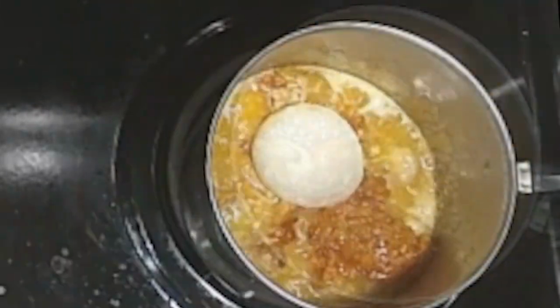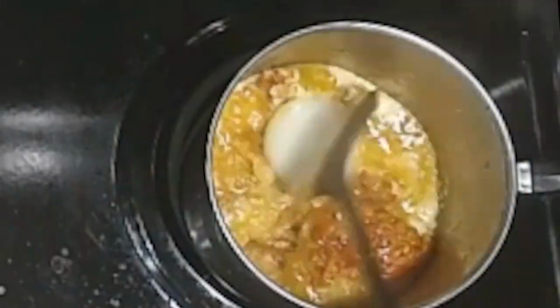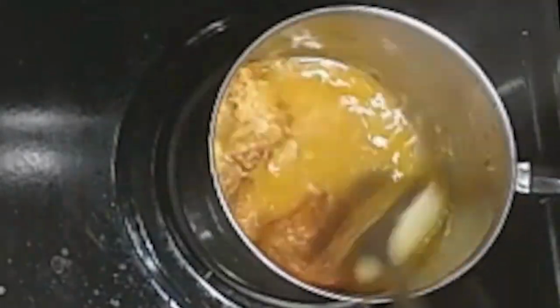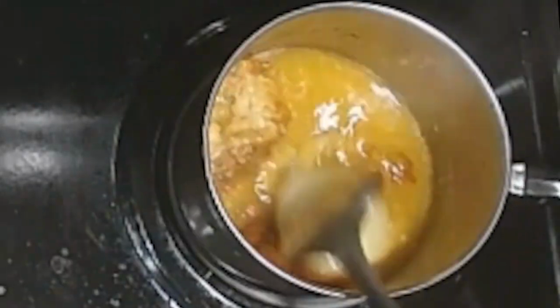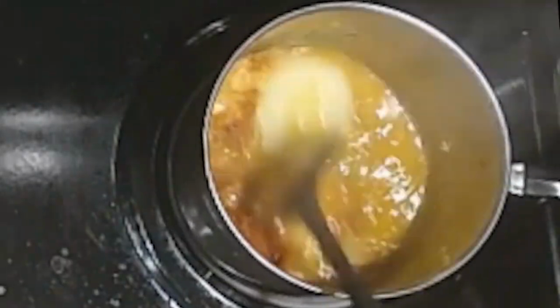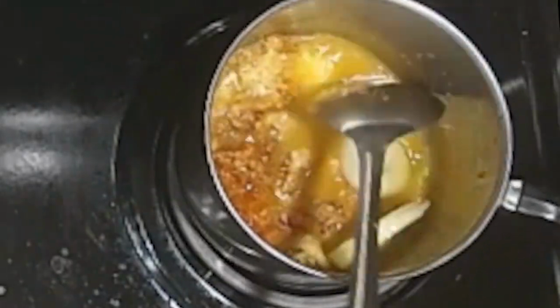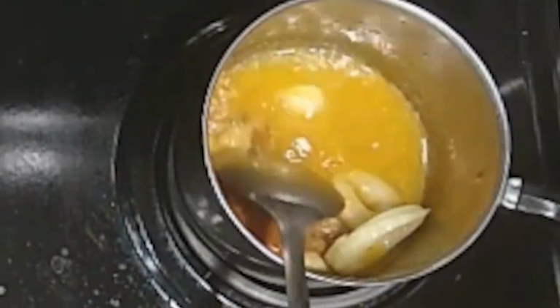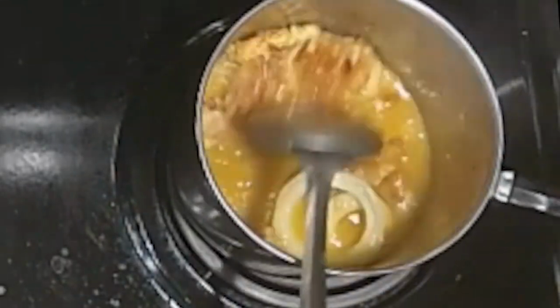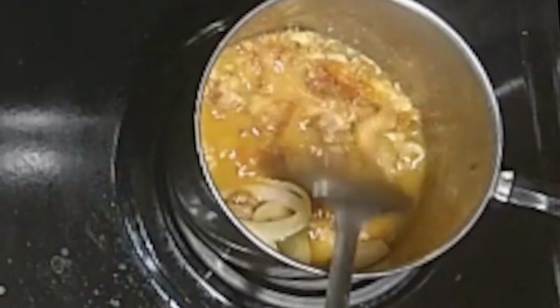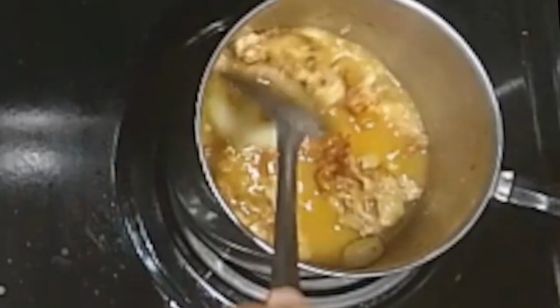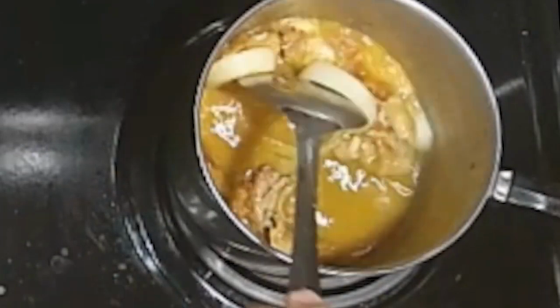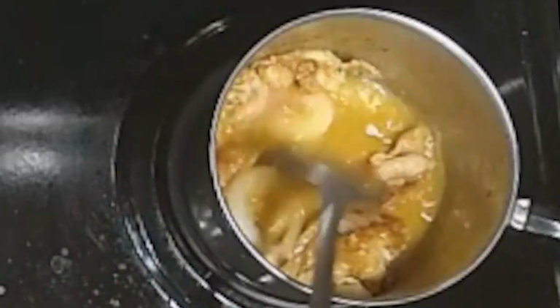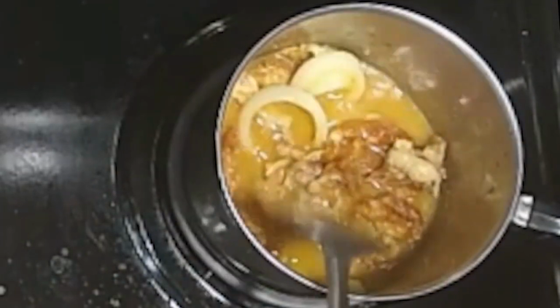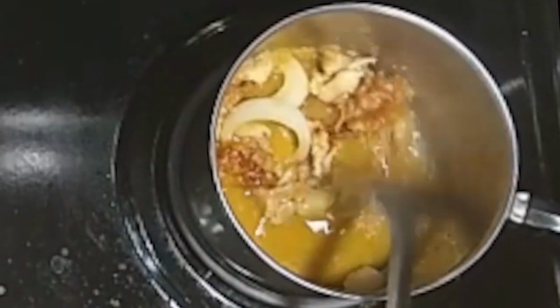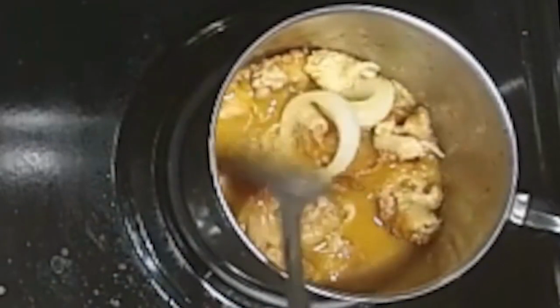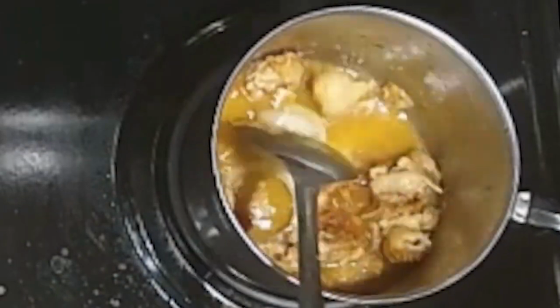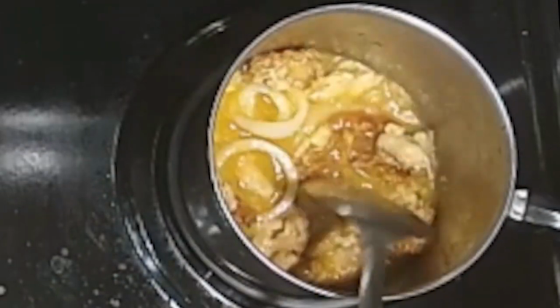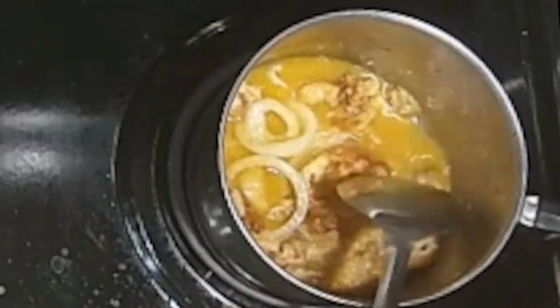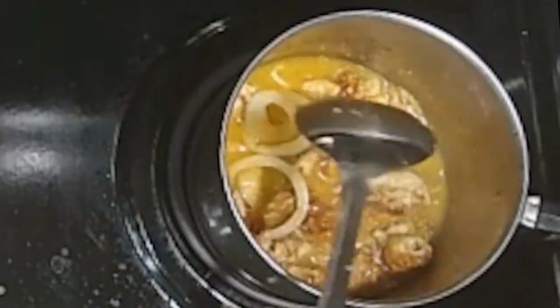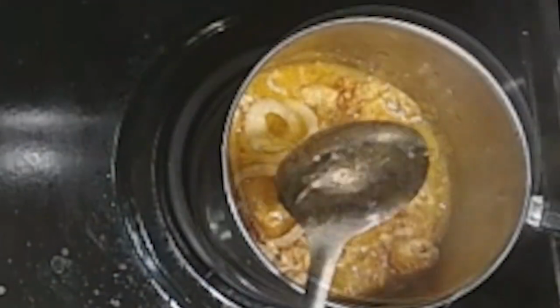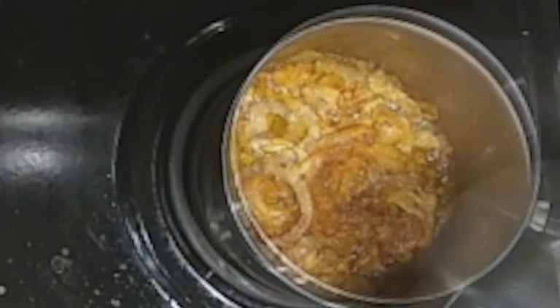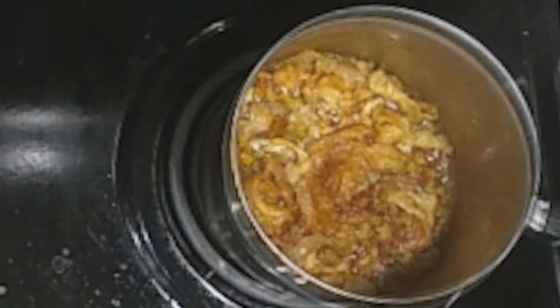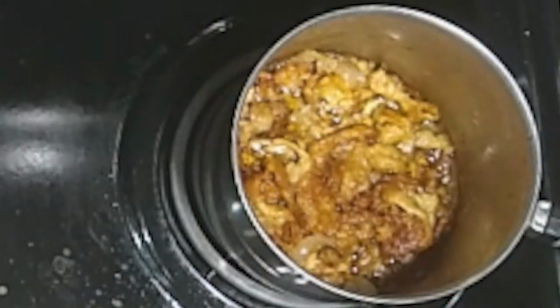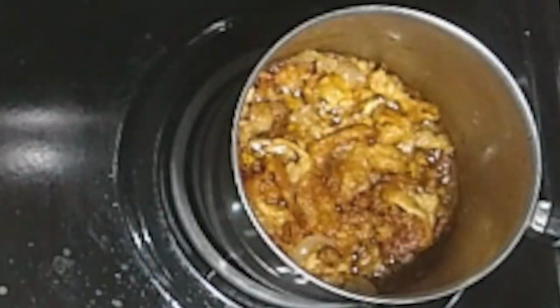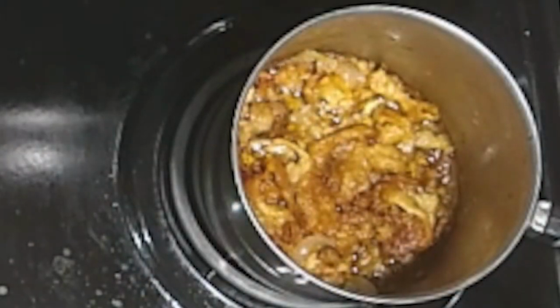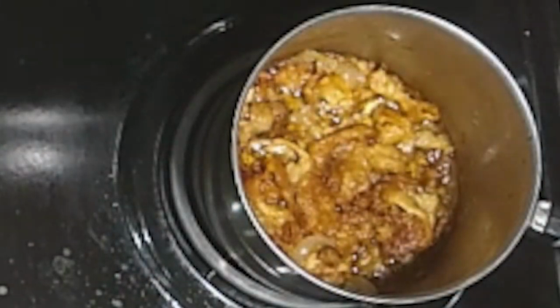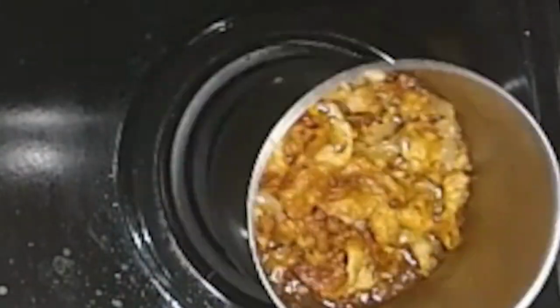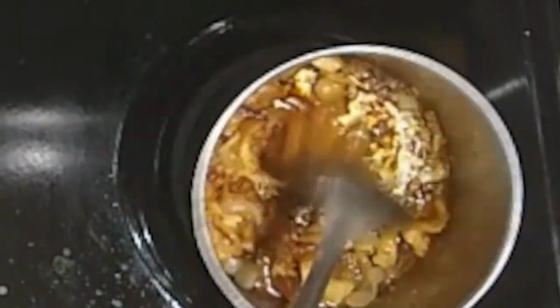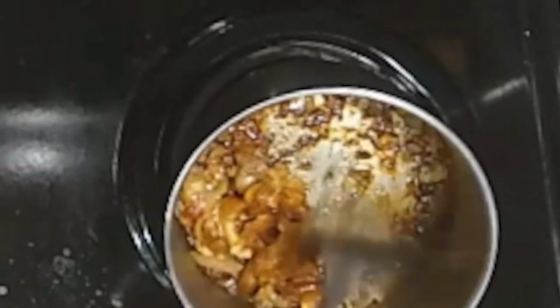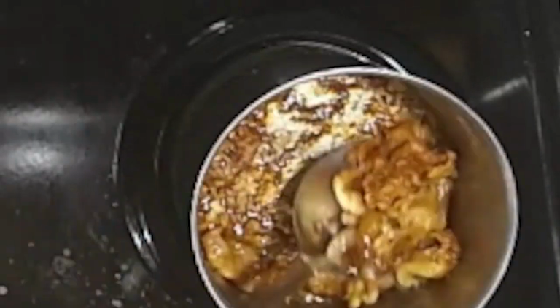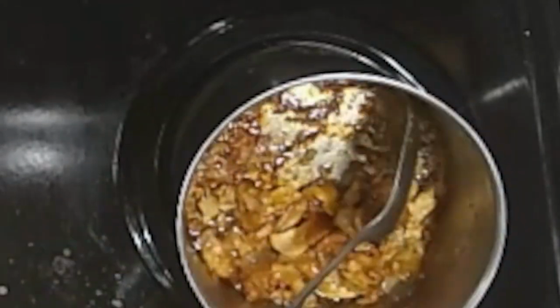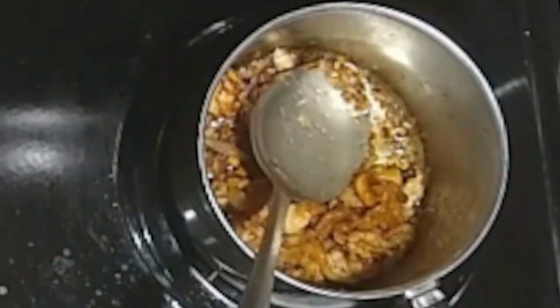Then throw a slice of onion into the pan and let it brown in the oil to temper the oil and give it a slight caramelized onion flavor.